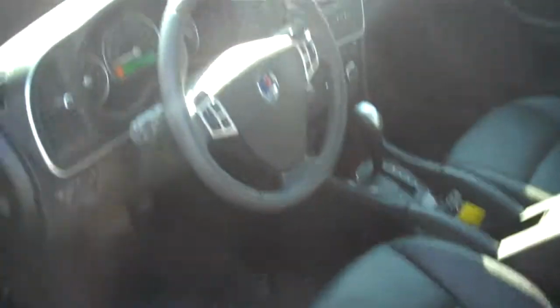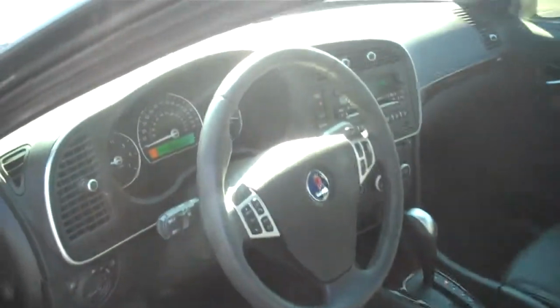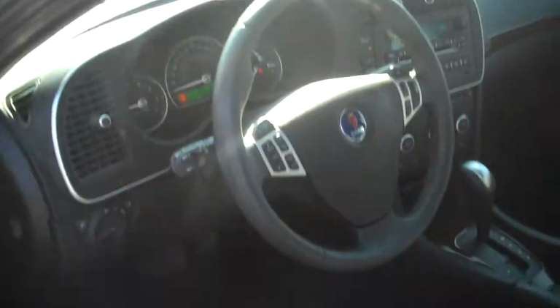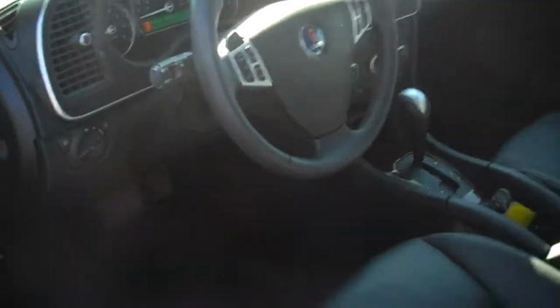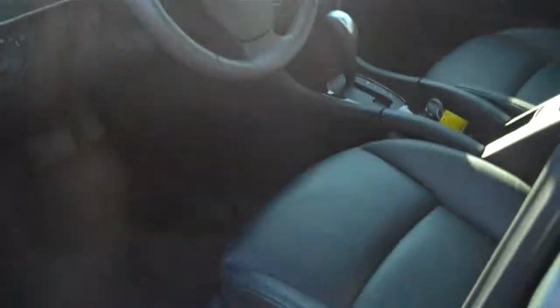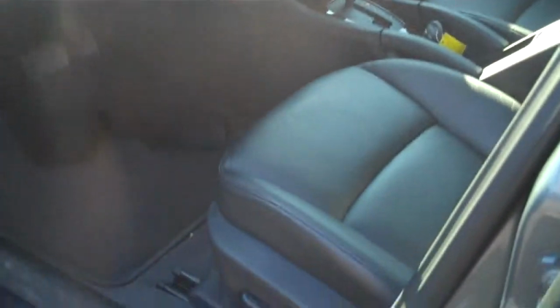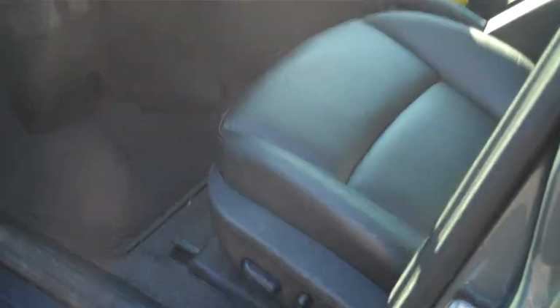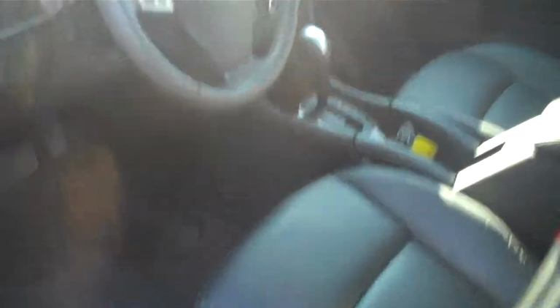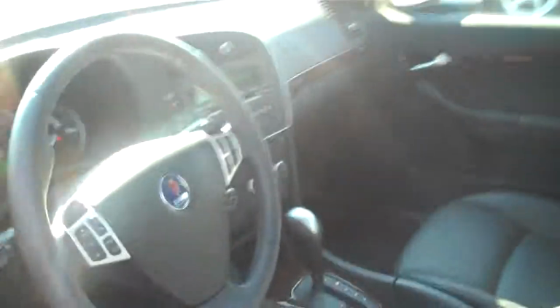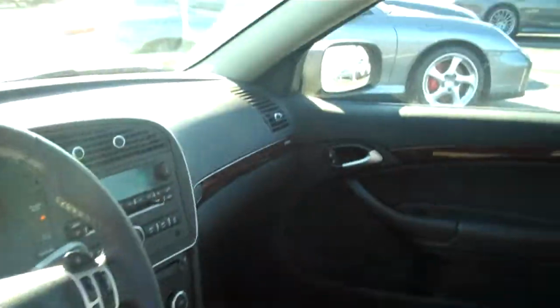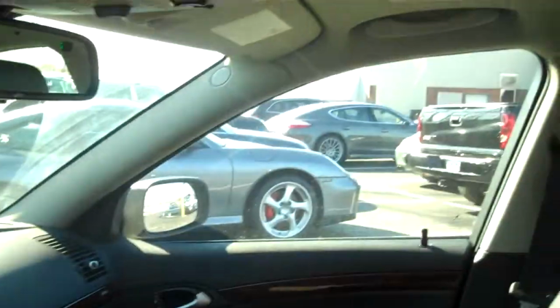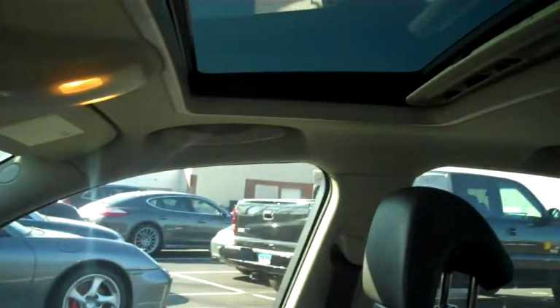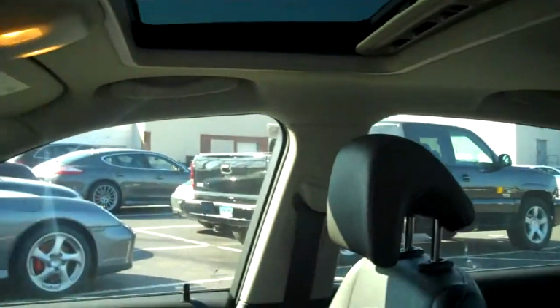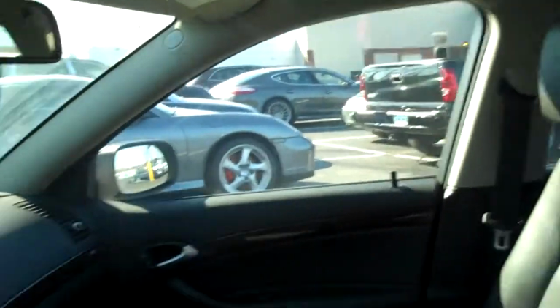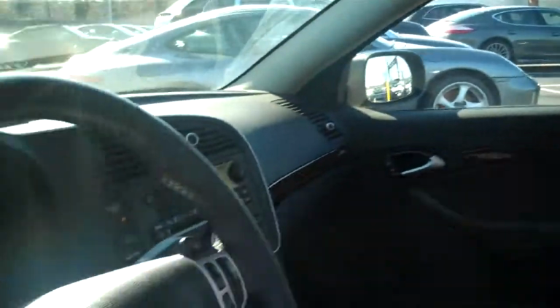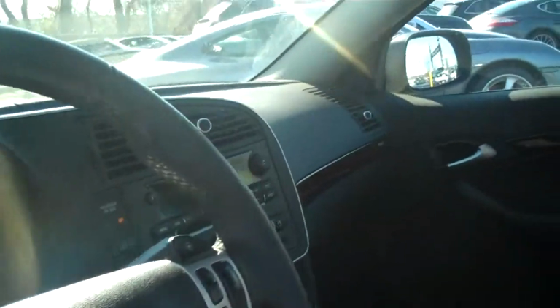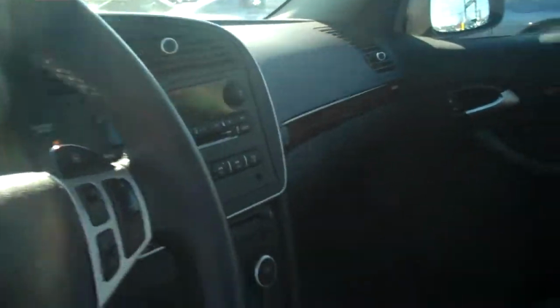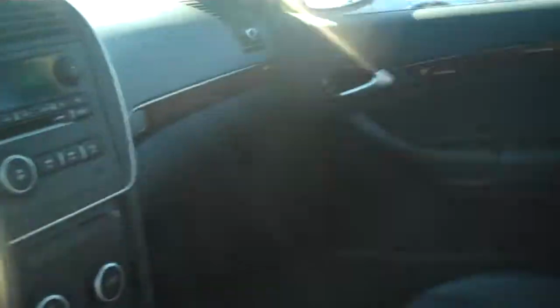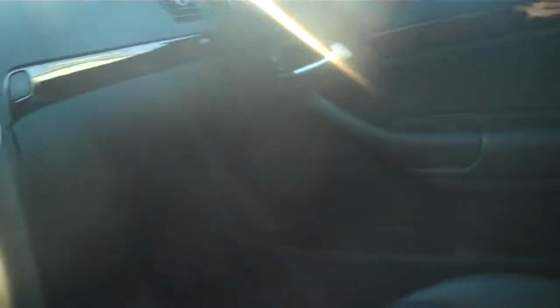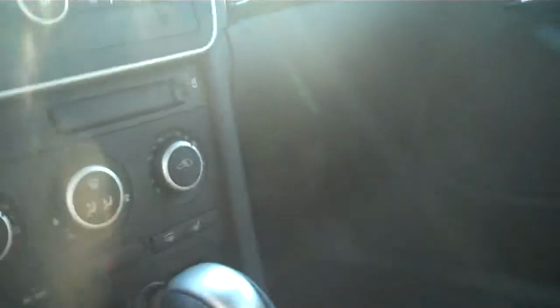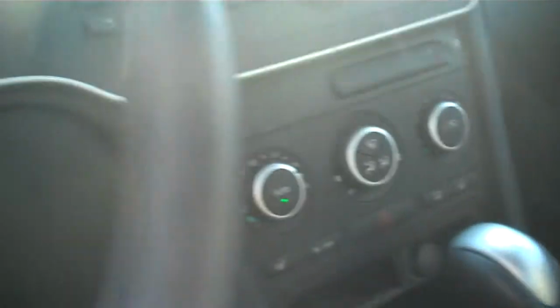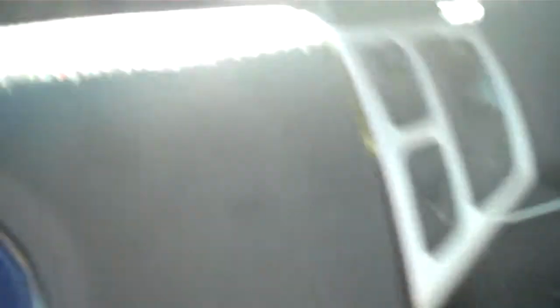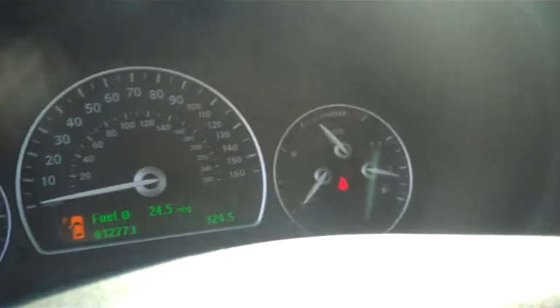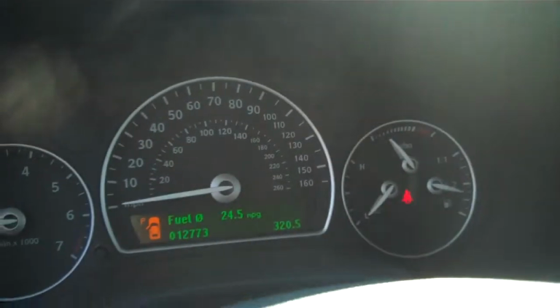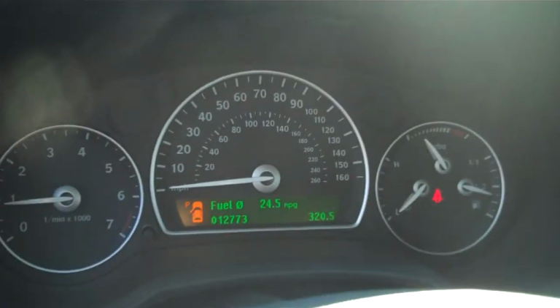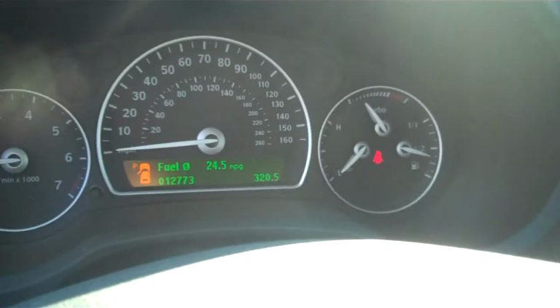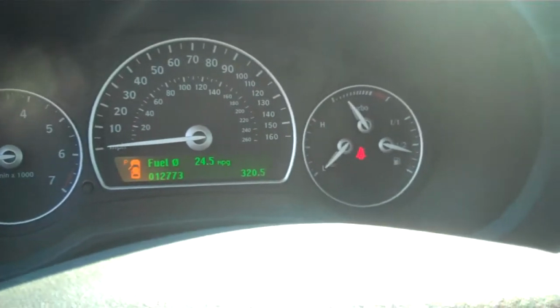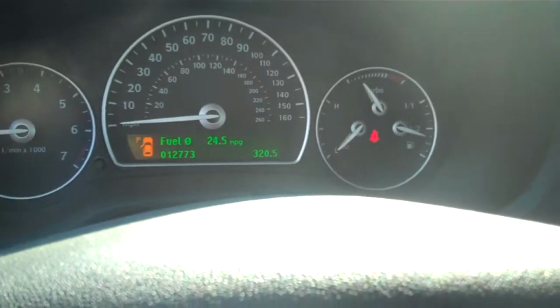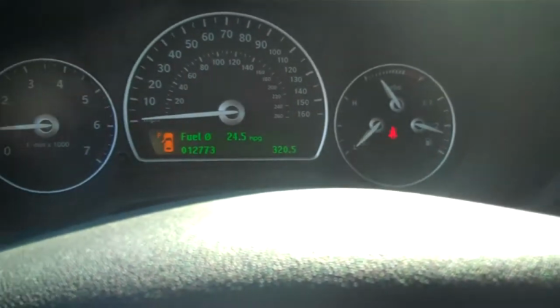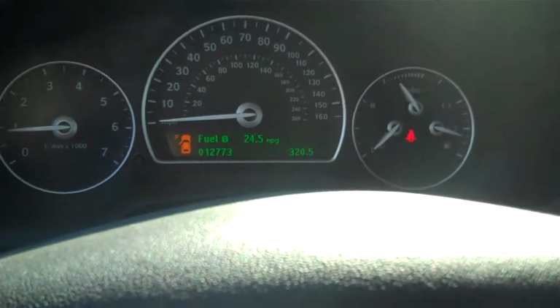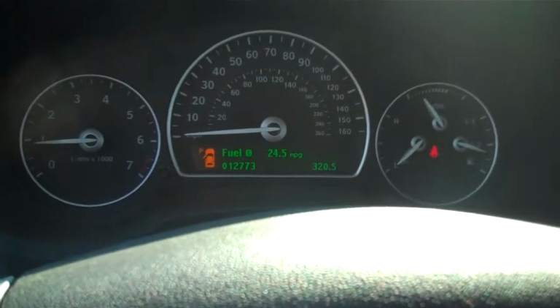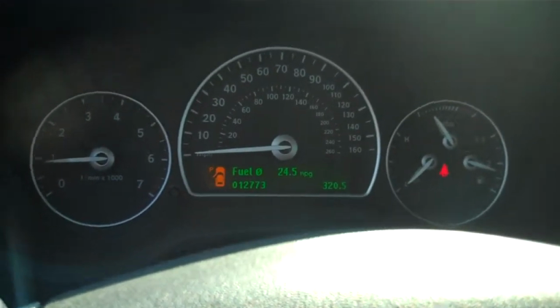The car's got leather interior, it's got power seats, it's got a power sunroof, bi-xenon headlights, heated seats — it's very nicely equipped with only, again, 13,000 miles.